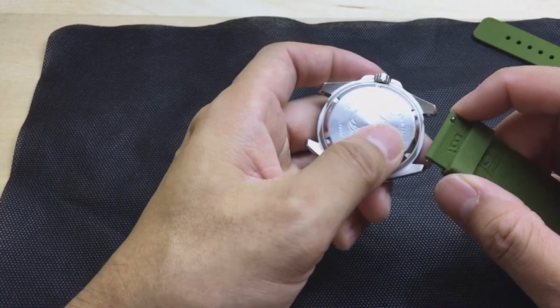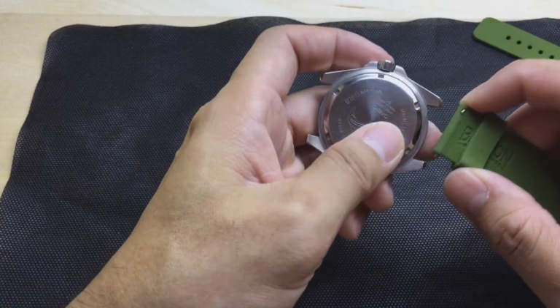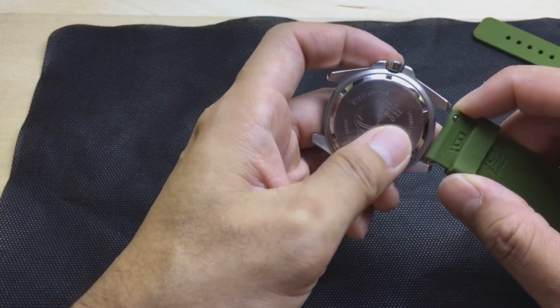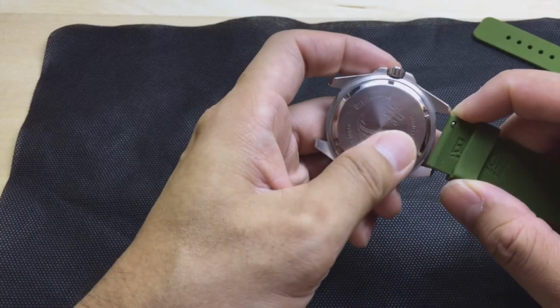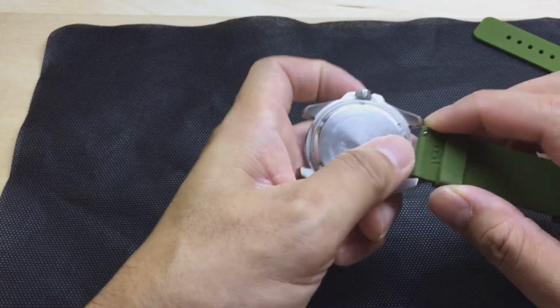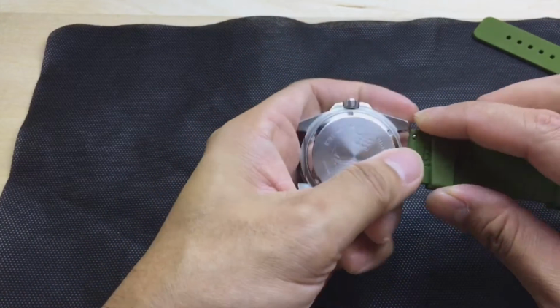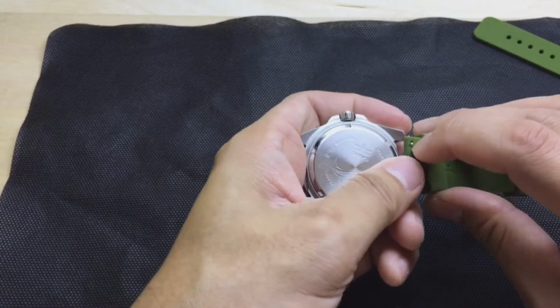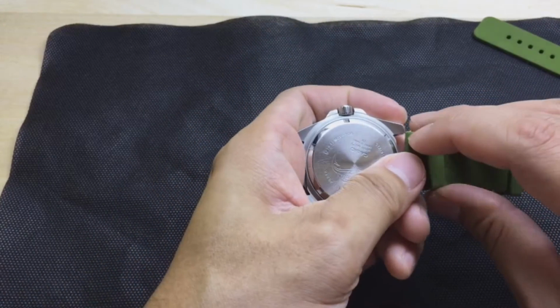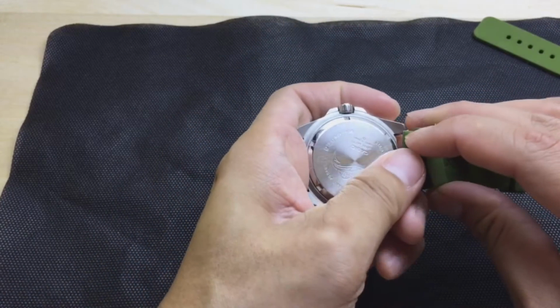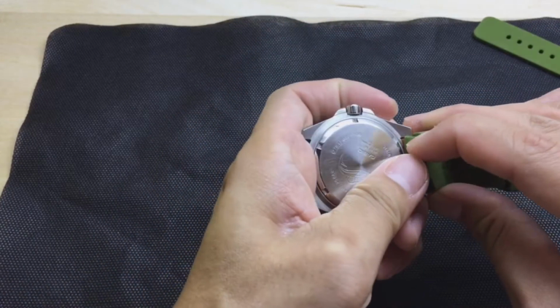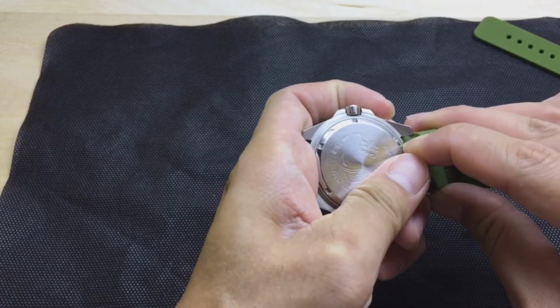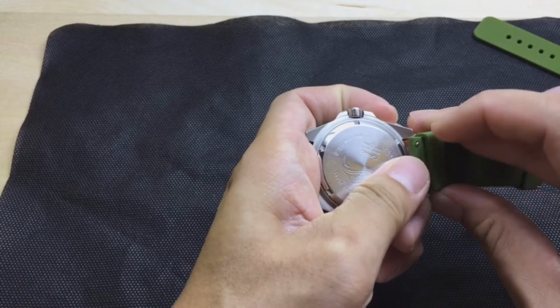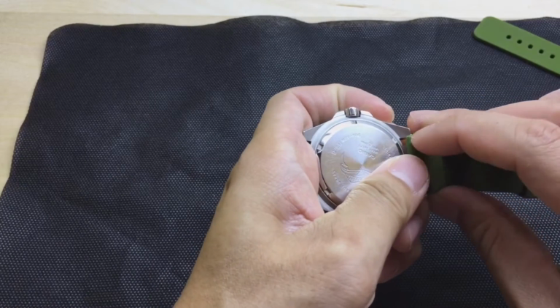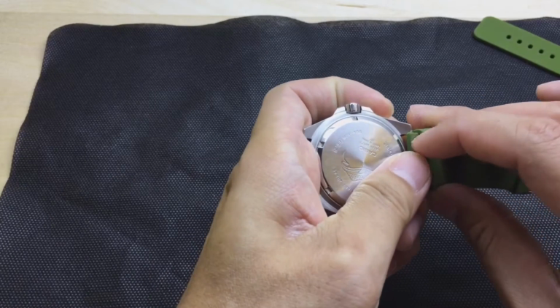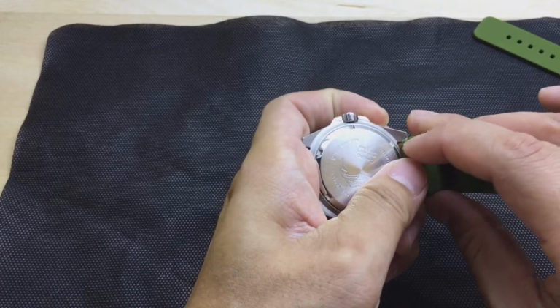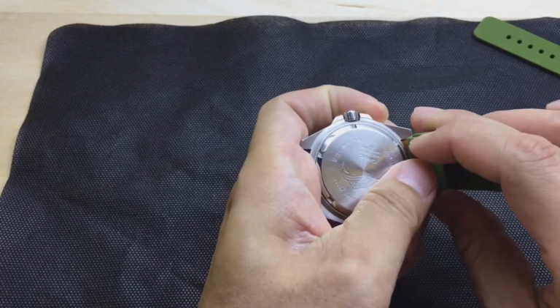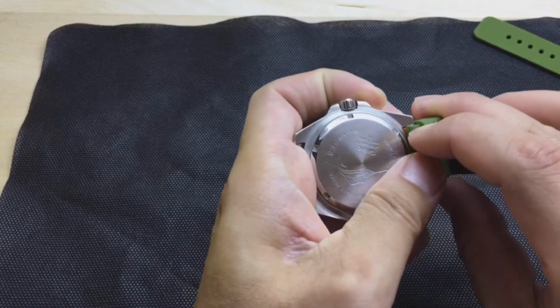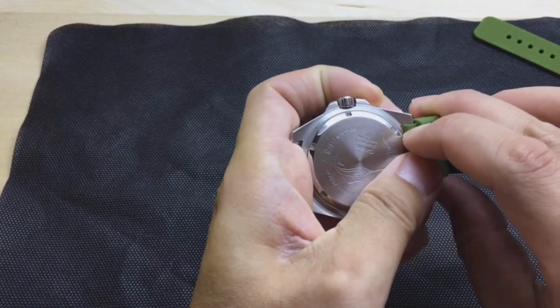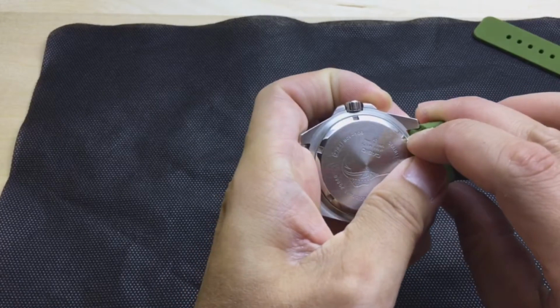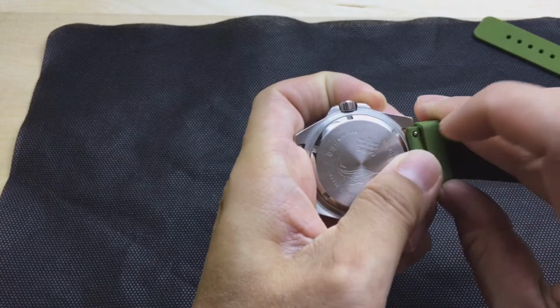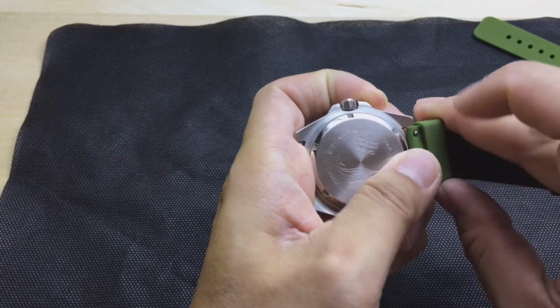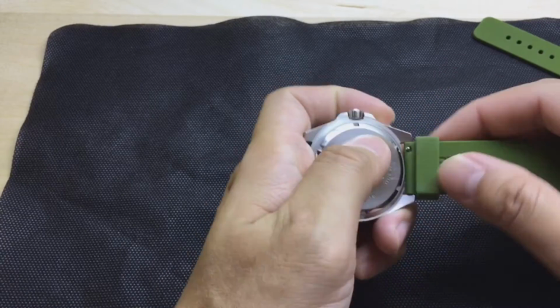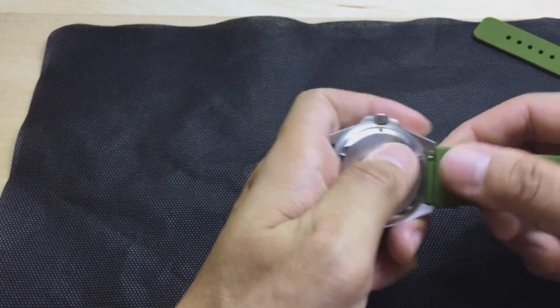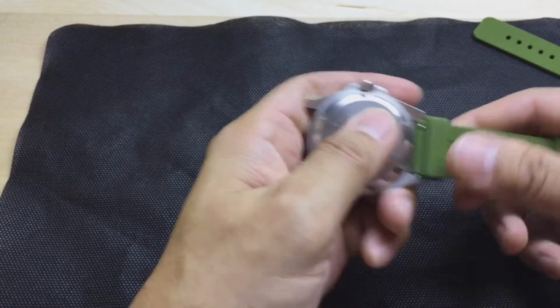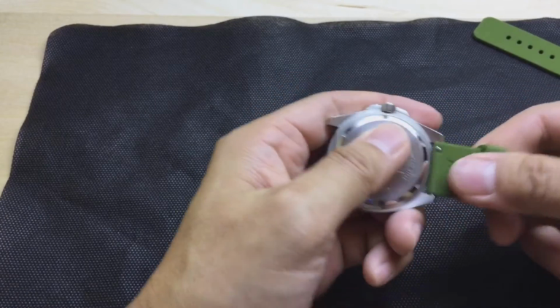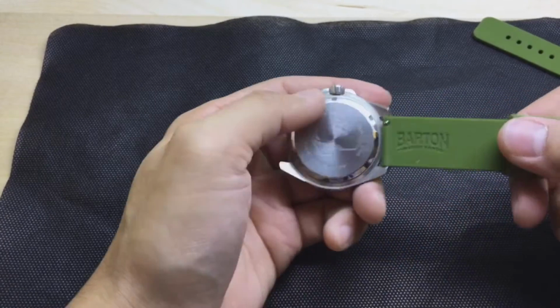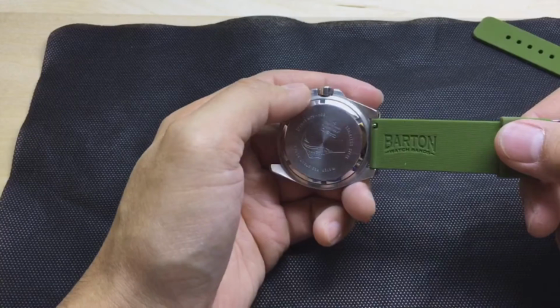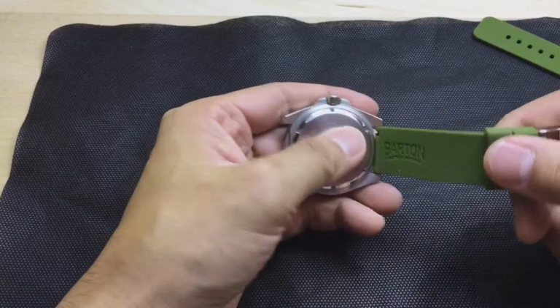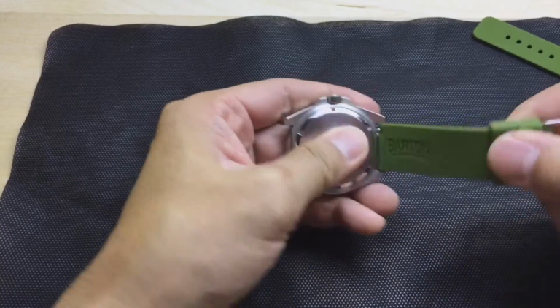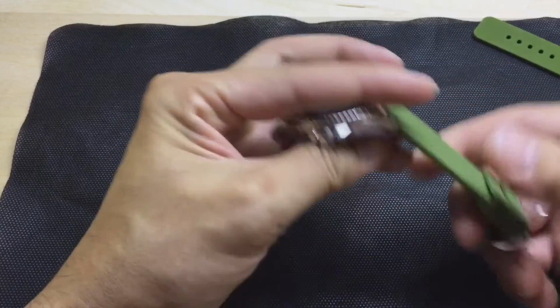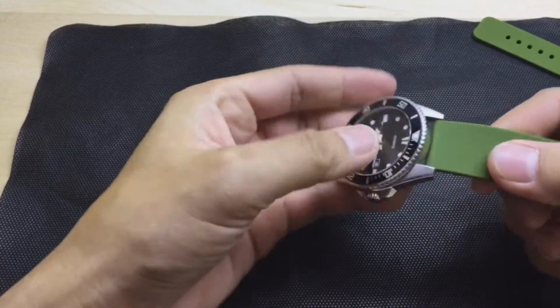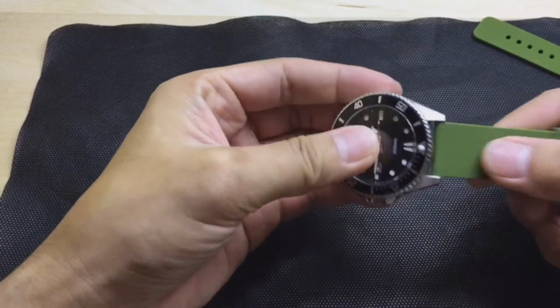Let me show you the installation process. These are the quick release variety. They're super easy to install. You stick in one side of the lug, pull back that pin and just place it in. Super easy.